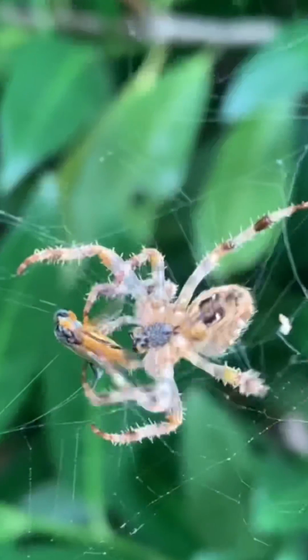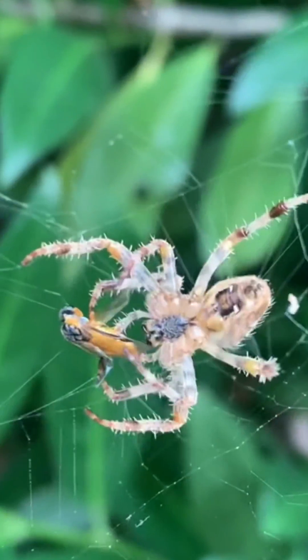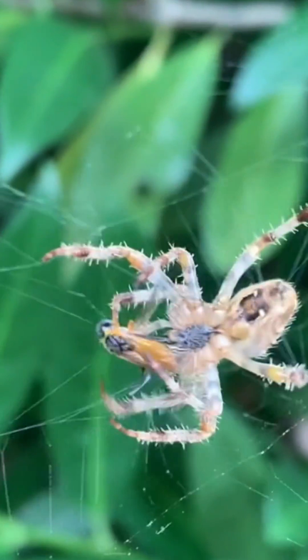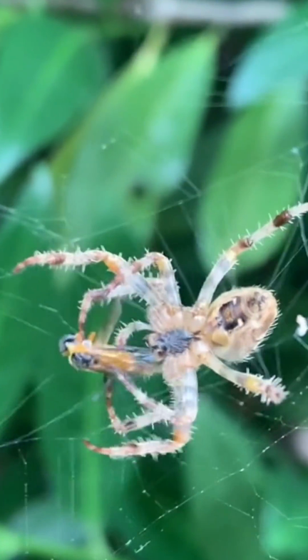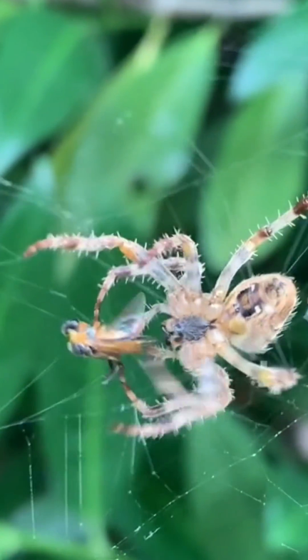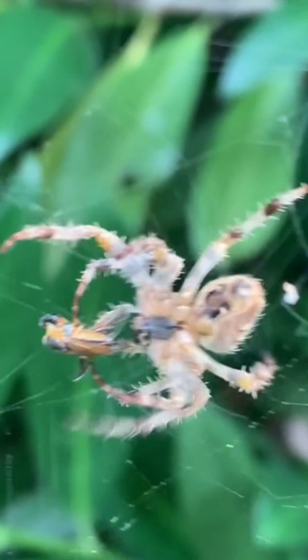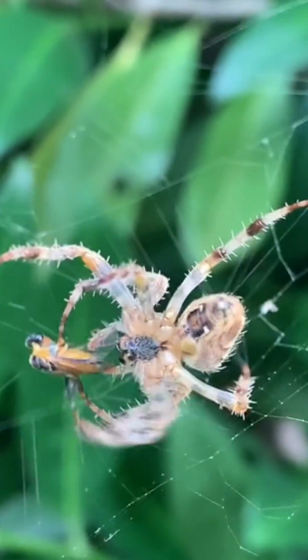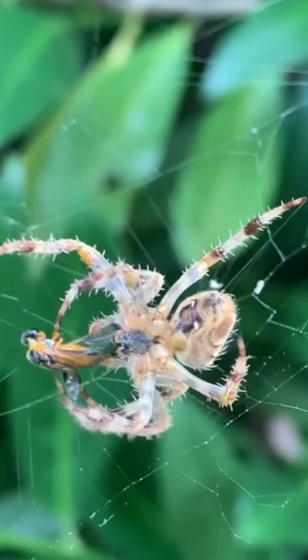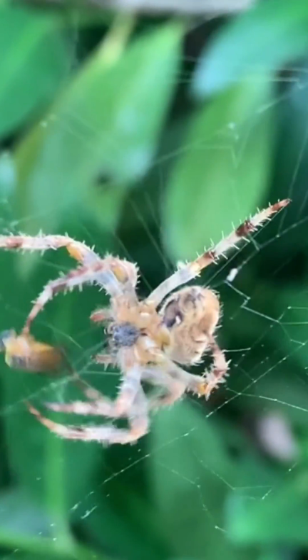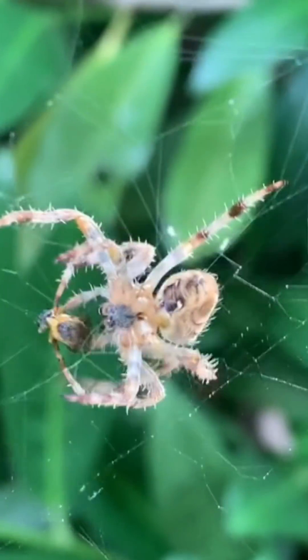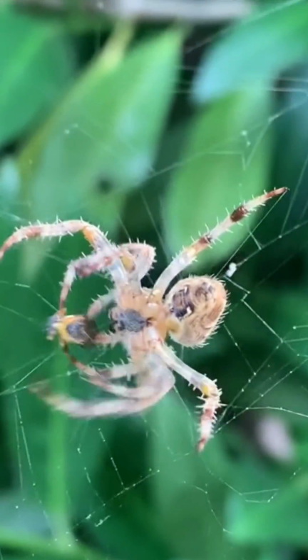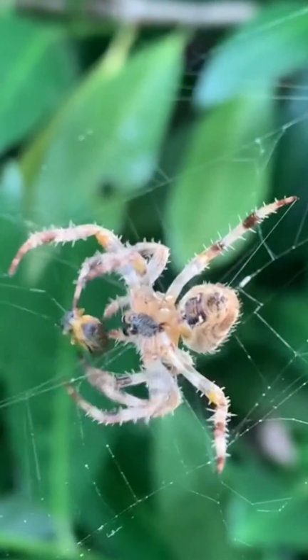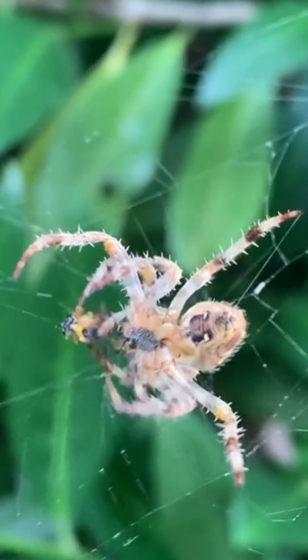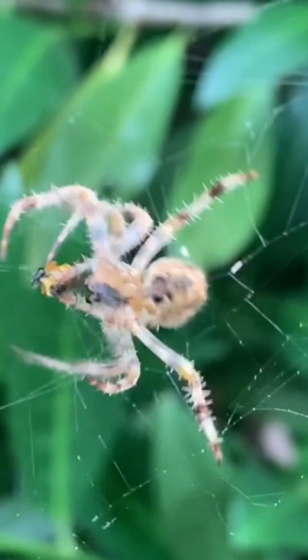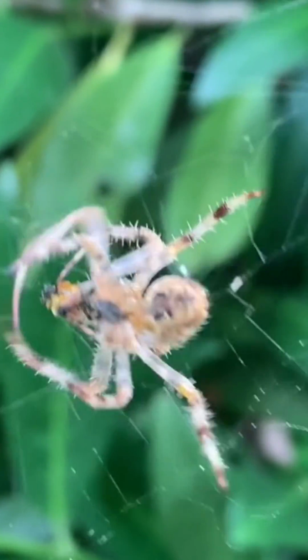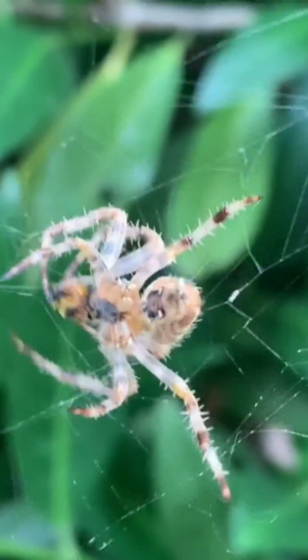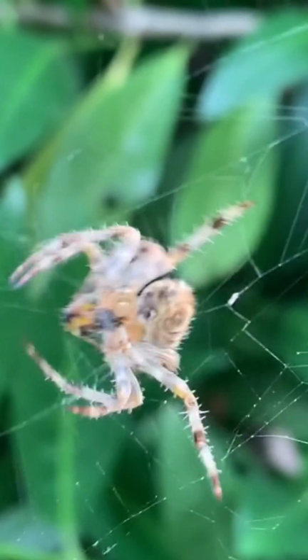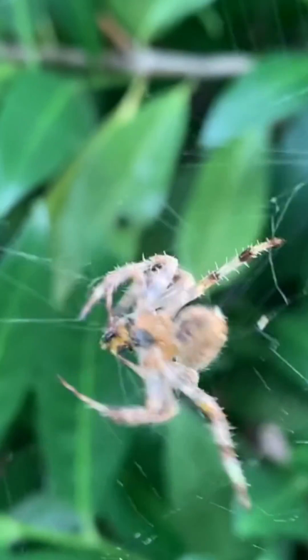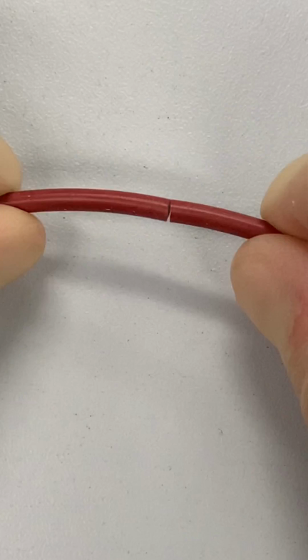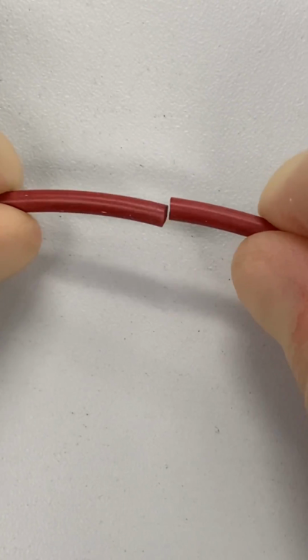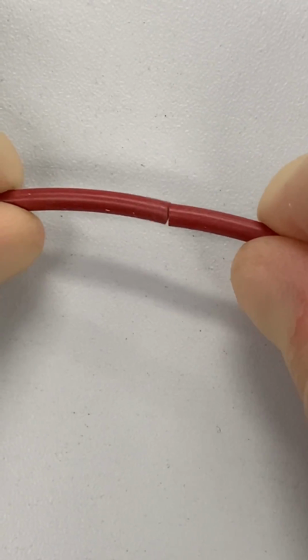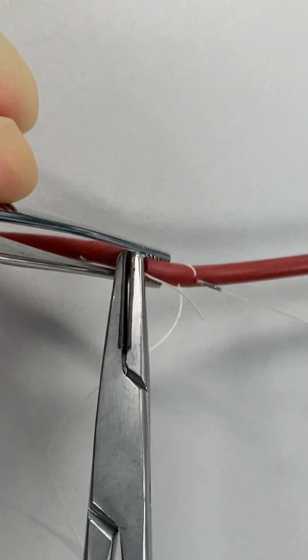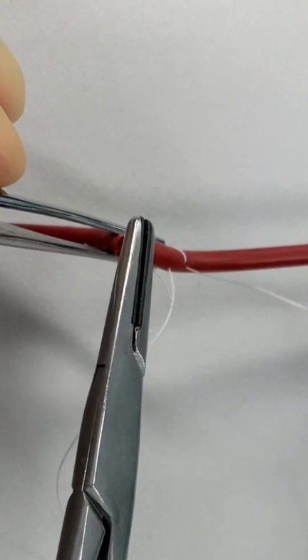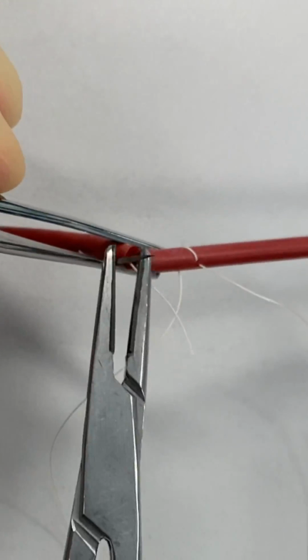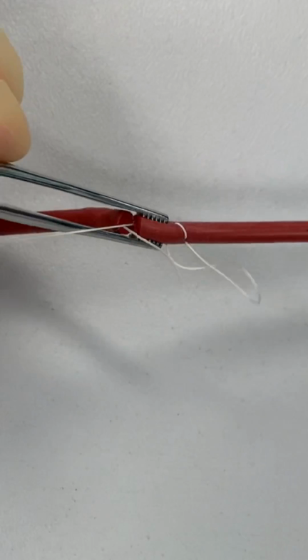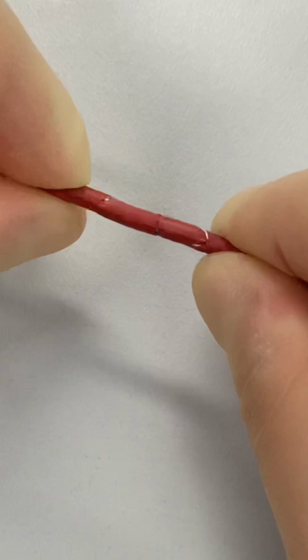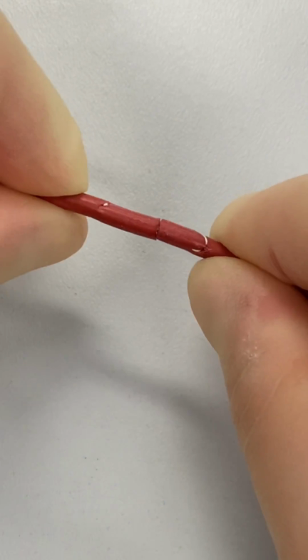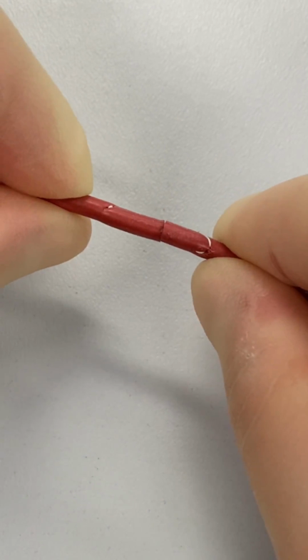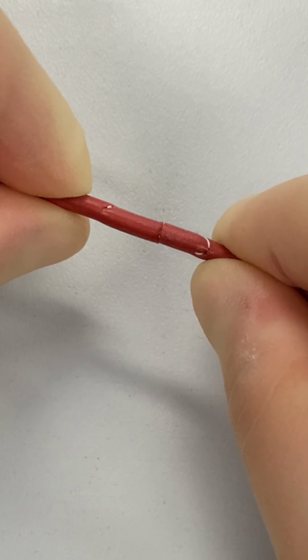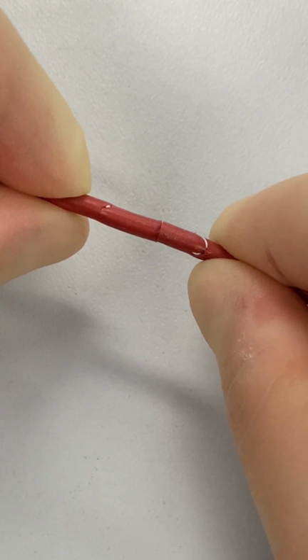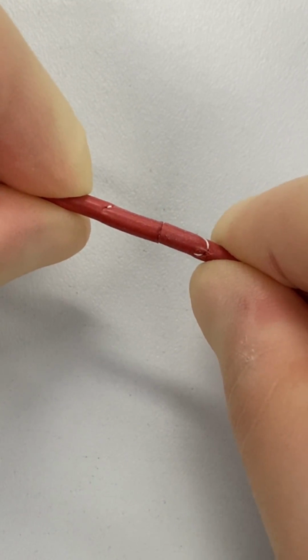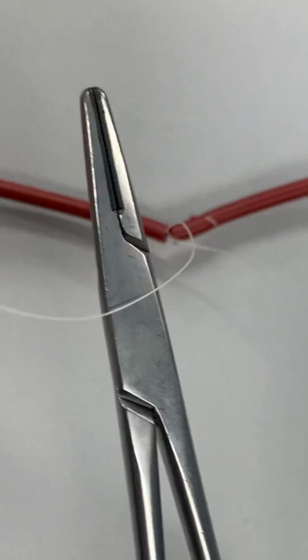It even has antimicrobial properties that will prevent sutures from becoming infected. Spider silk sutures have already been tested in microscopic neurosurgery and shown to allow good nerve regeneration.